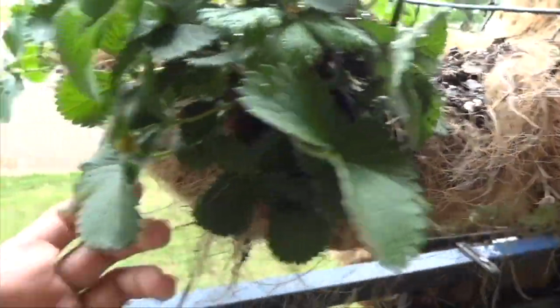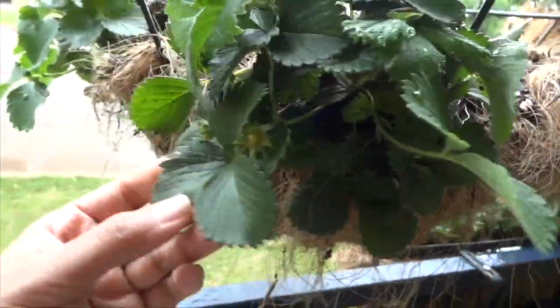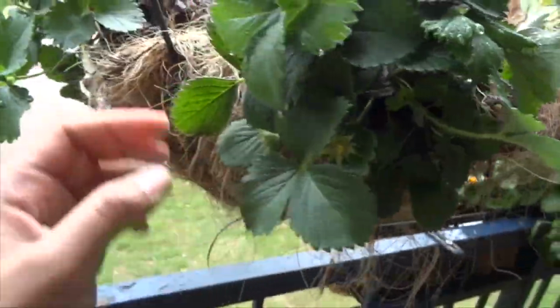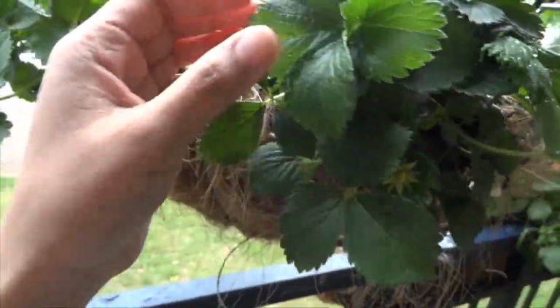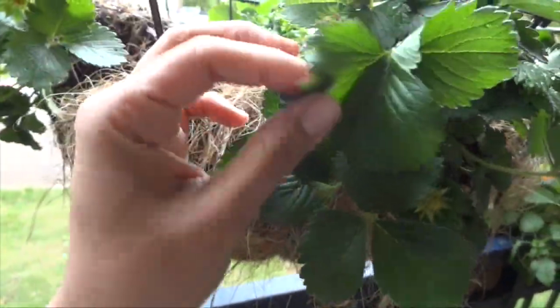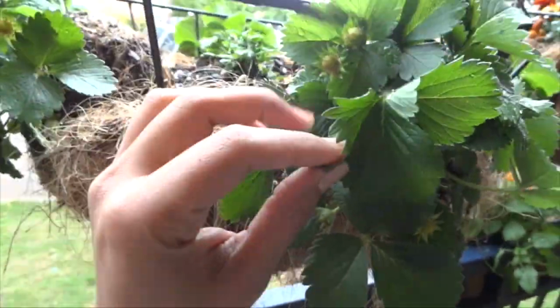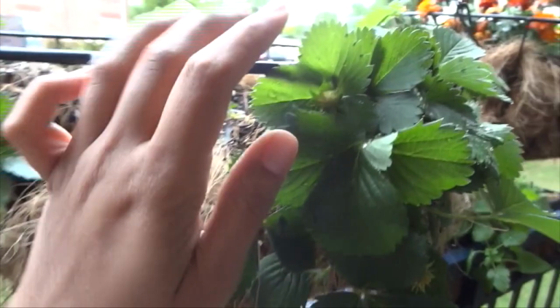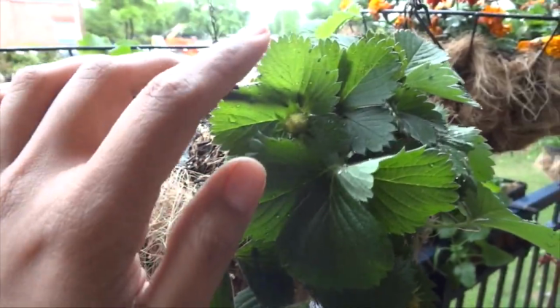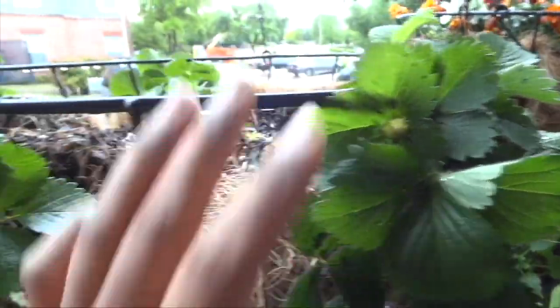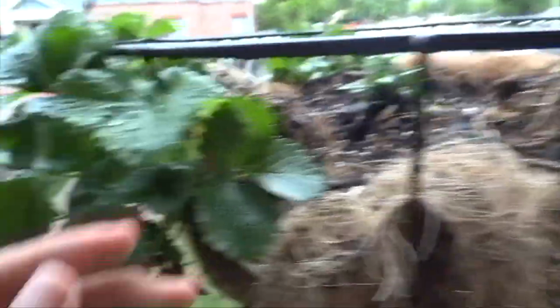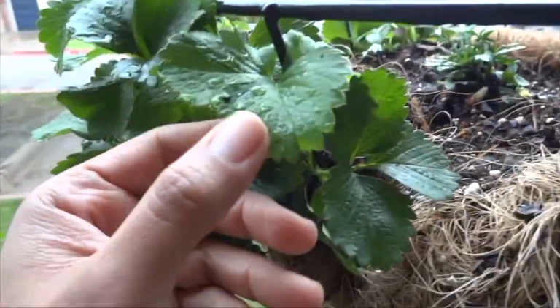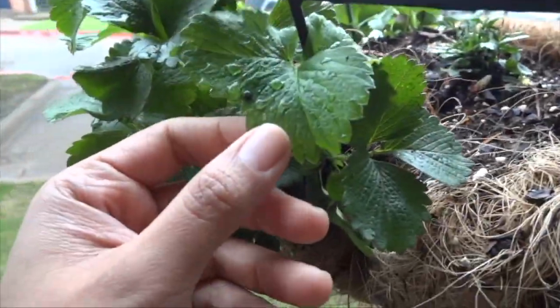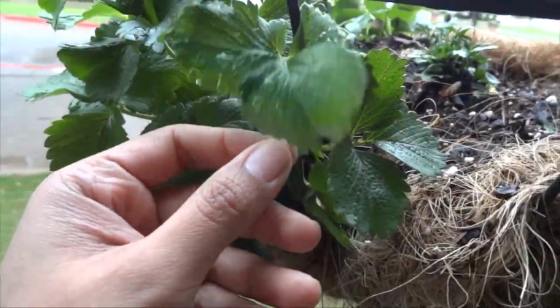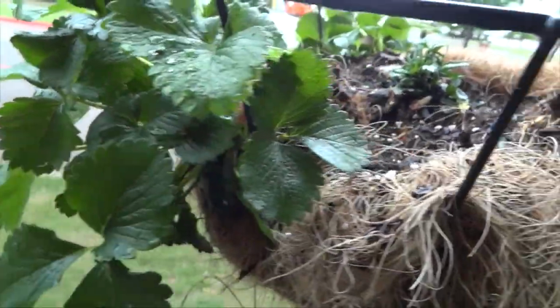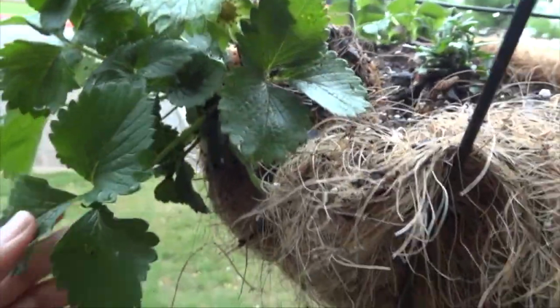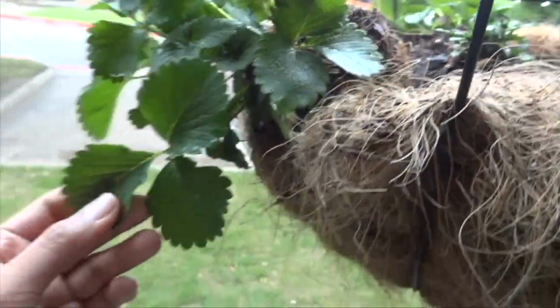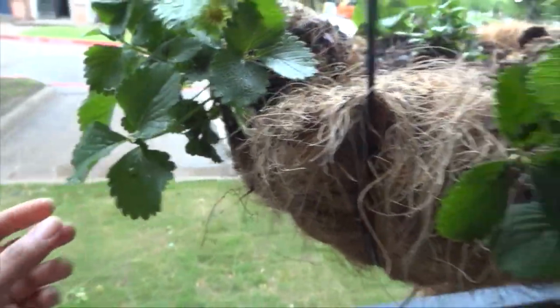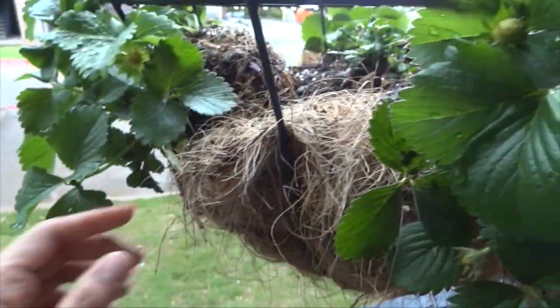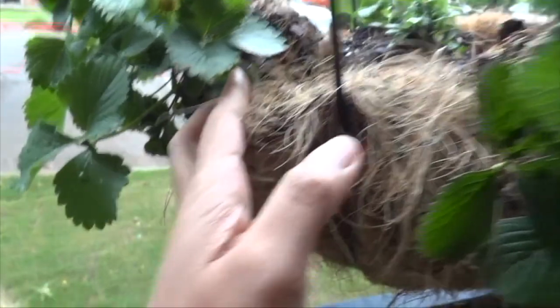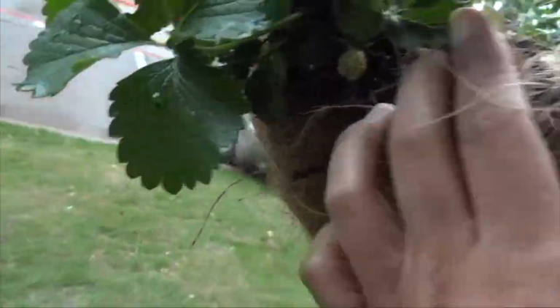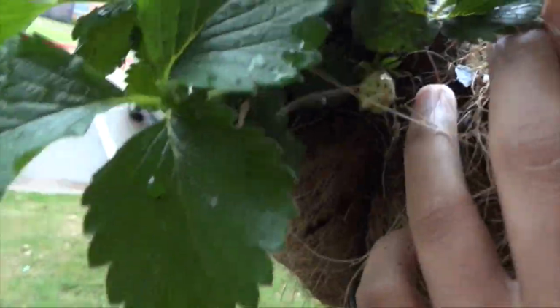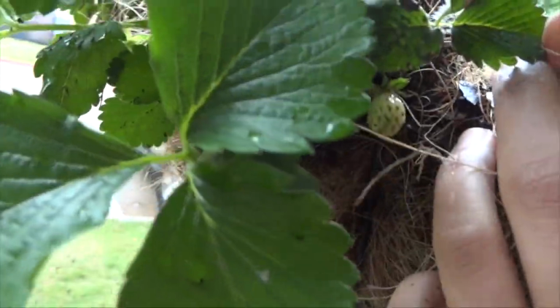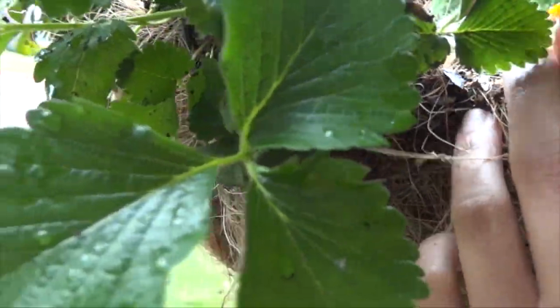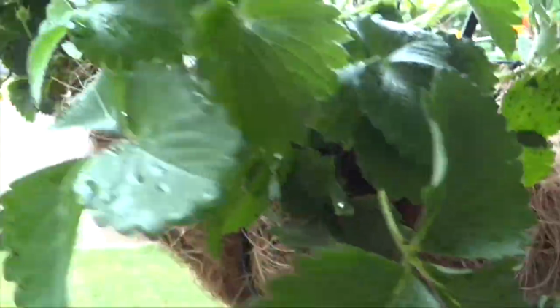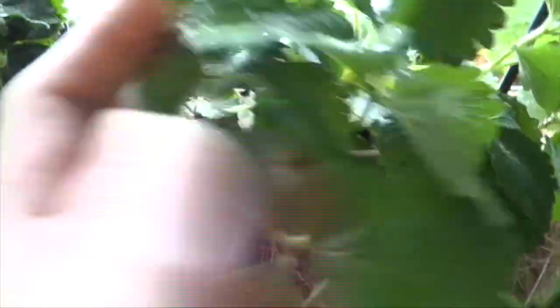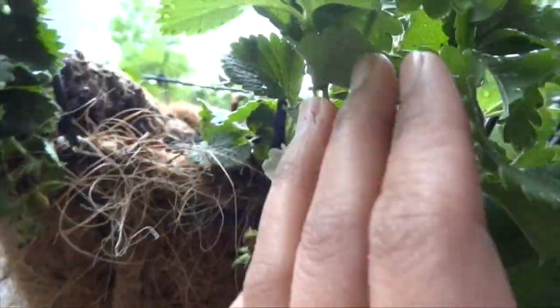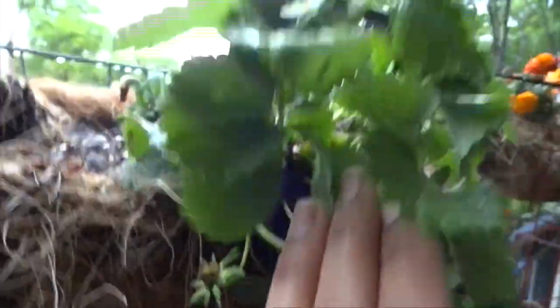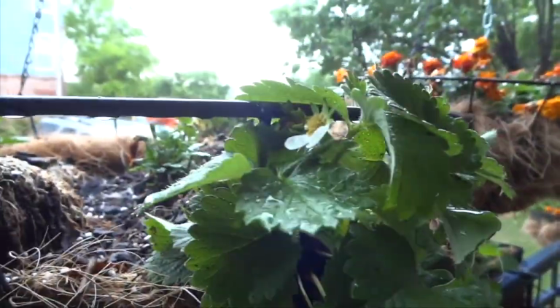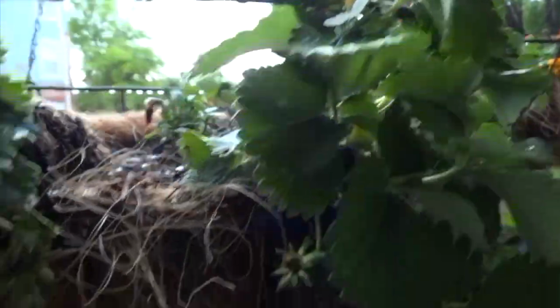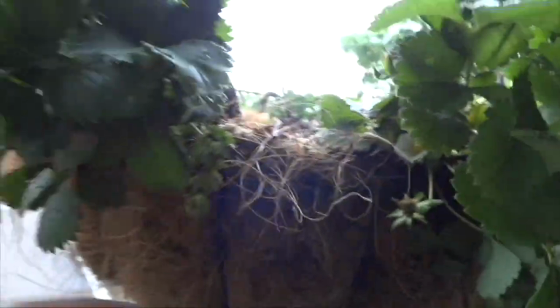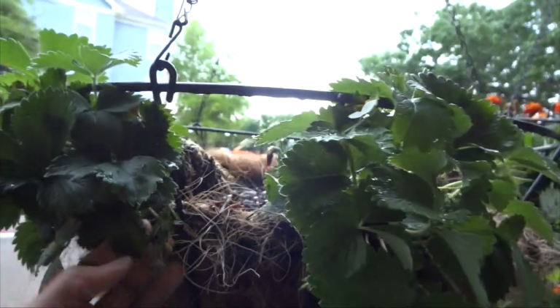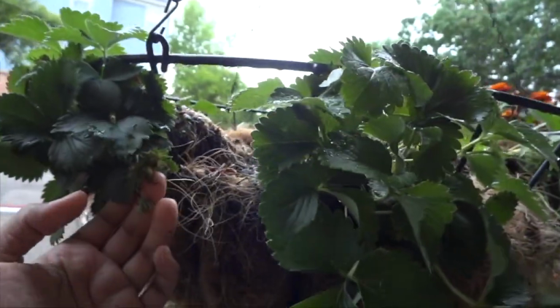There have been a lot of soil splashes on the plants, so a lot of the soil has just been splashing all over. I do see a bunch of strawberries popping up, which is nice.